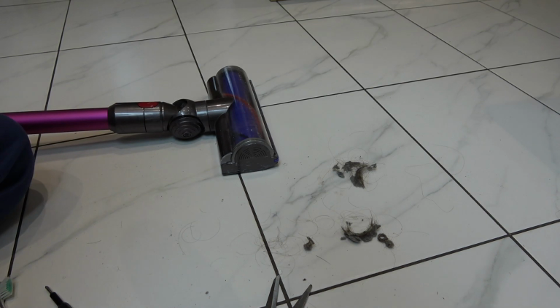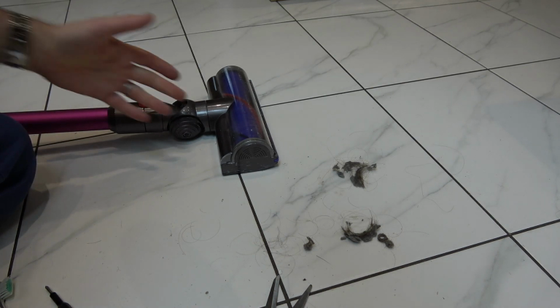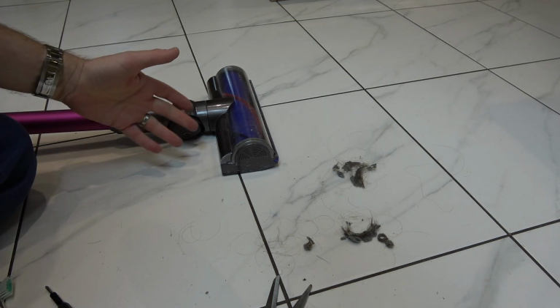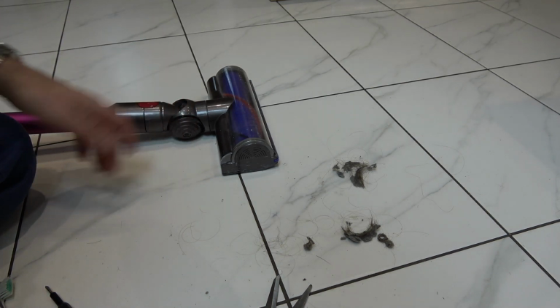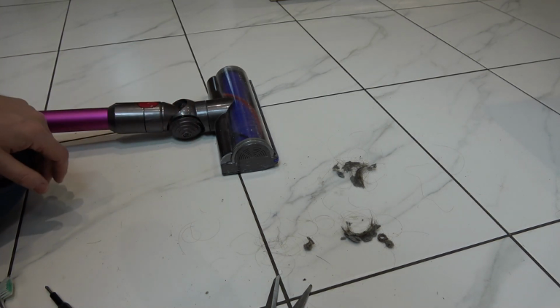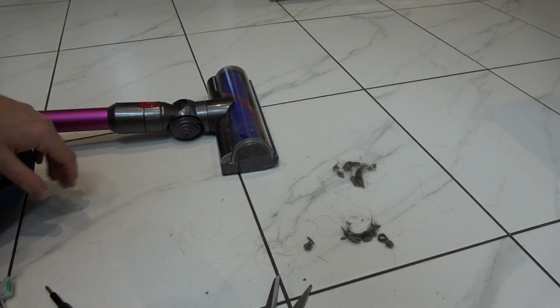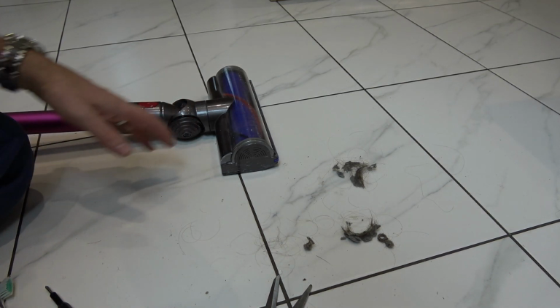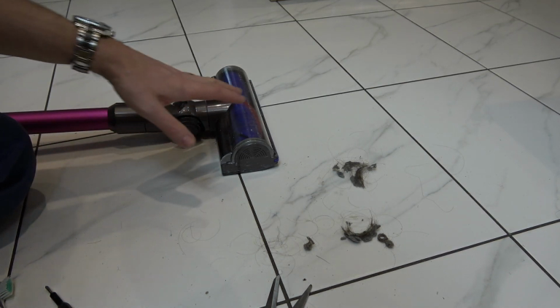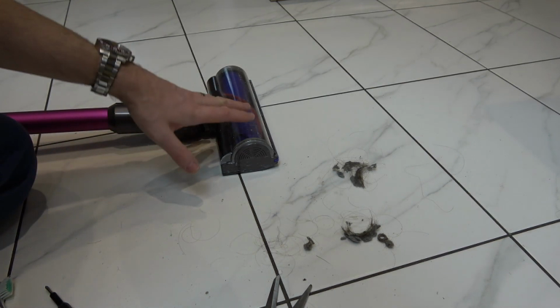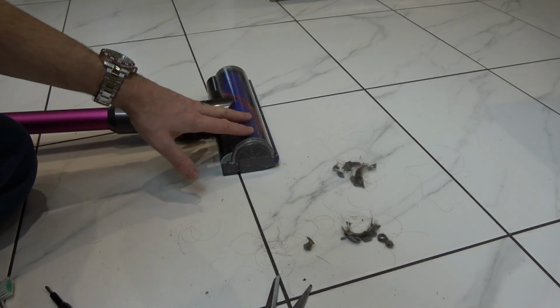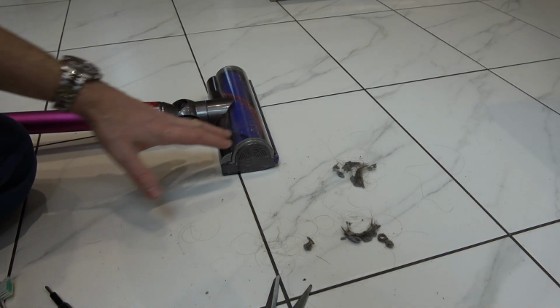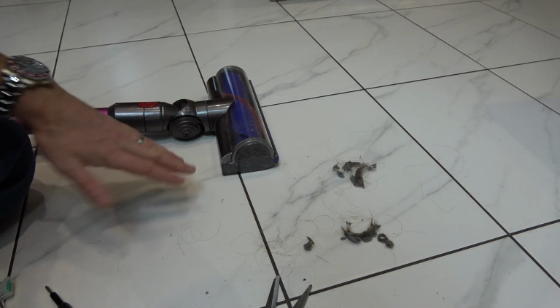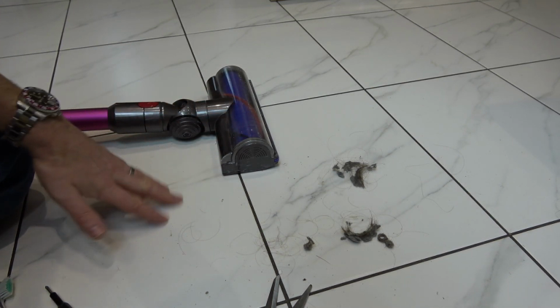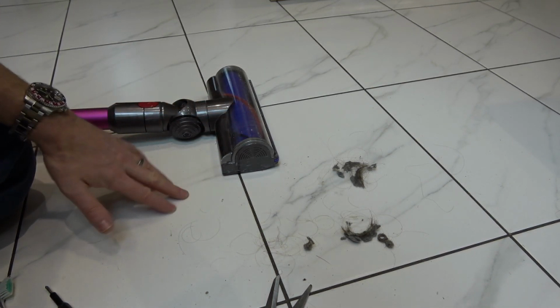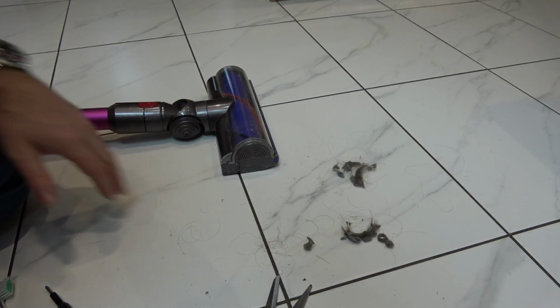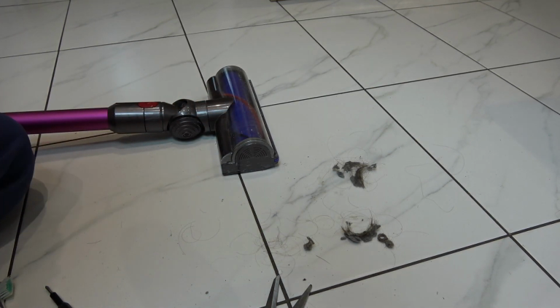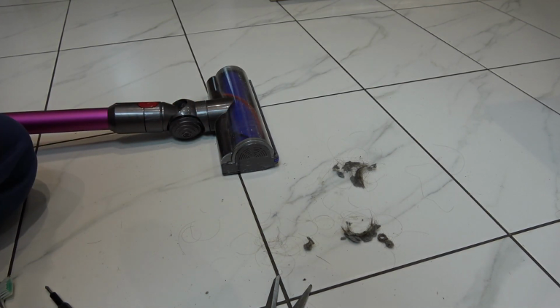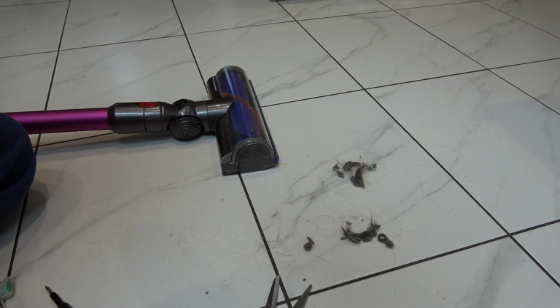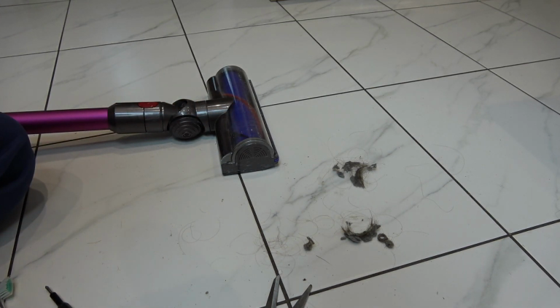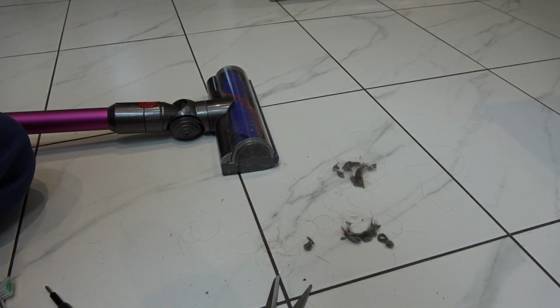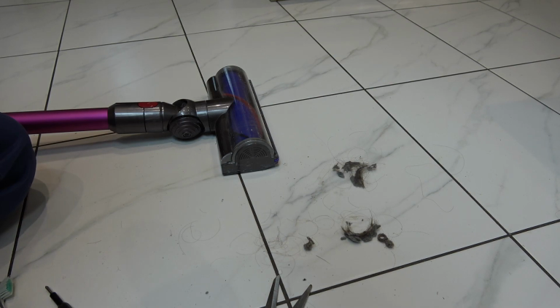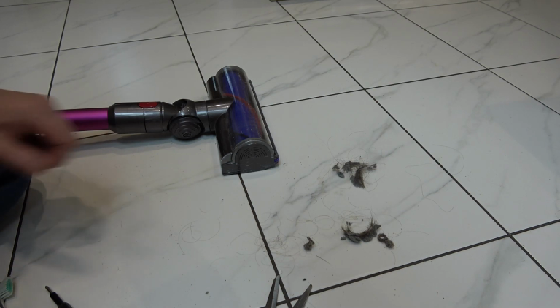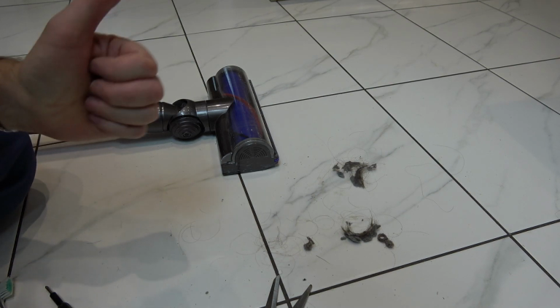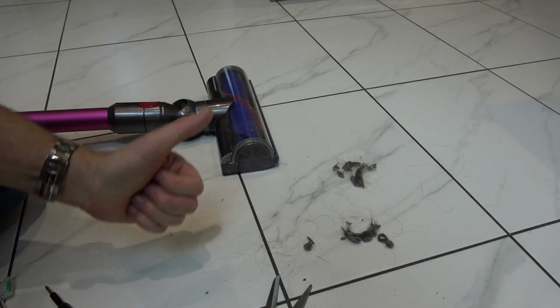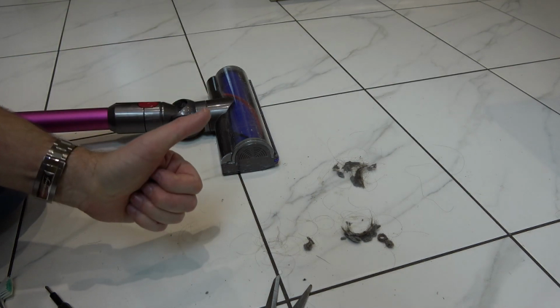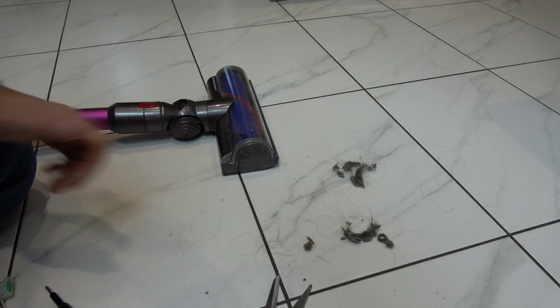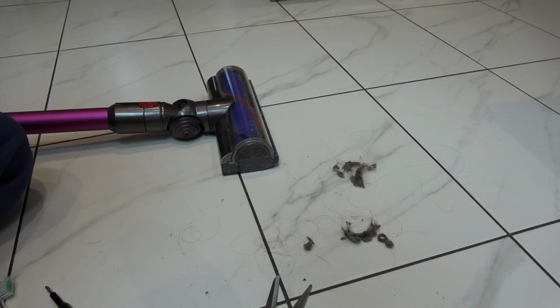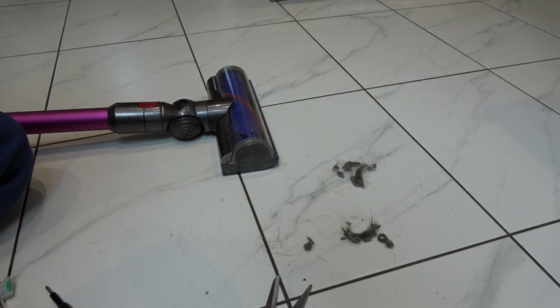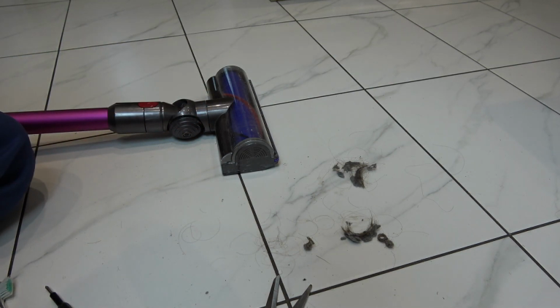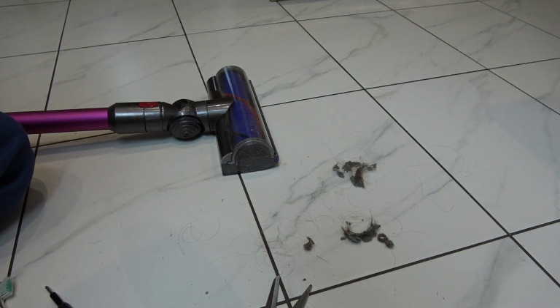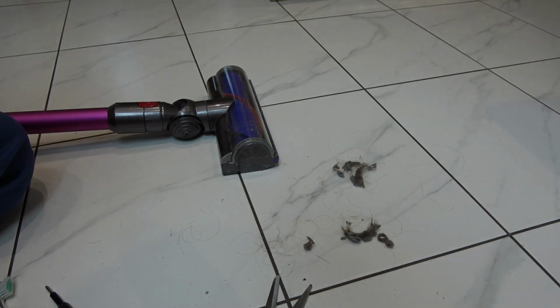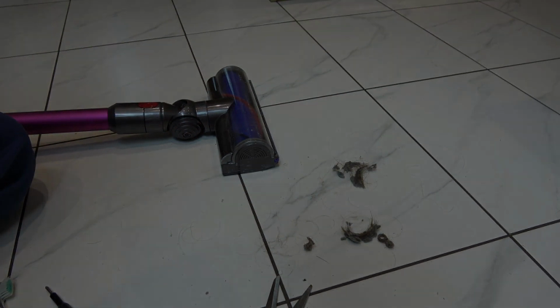It's only going to take a few minutes to do and it's going to be a lot quicker than having to constantly clean the marks off your floor. So if you like this video give it a big thumbs up. Thank you so much for watching.